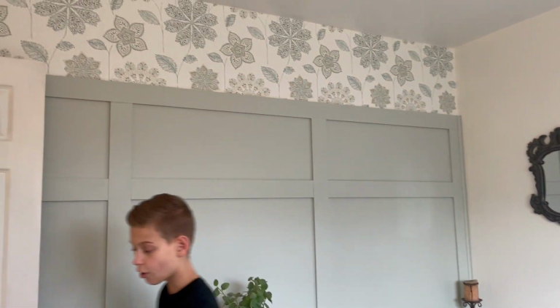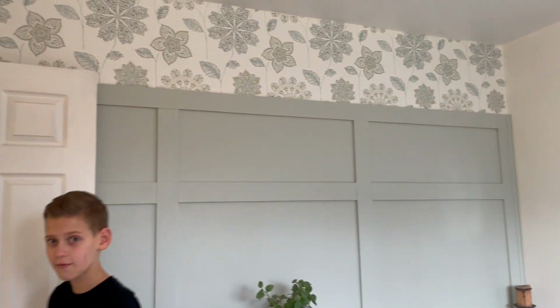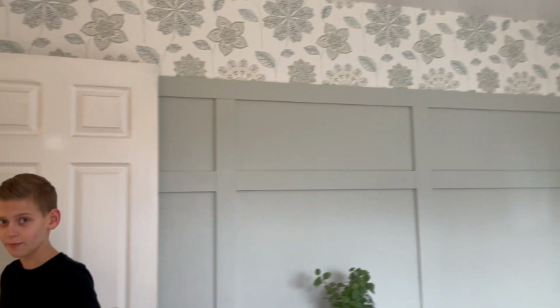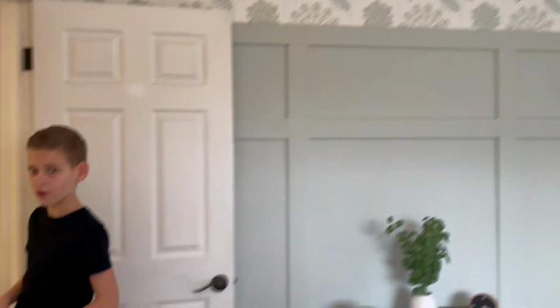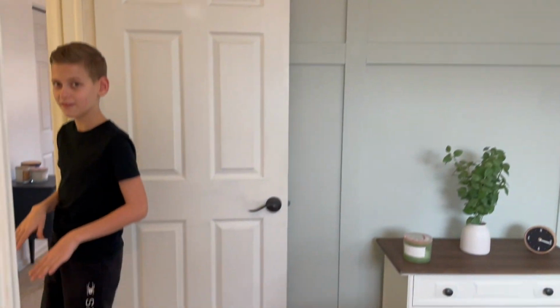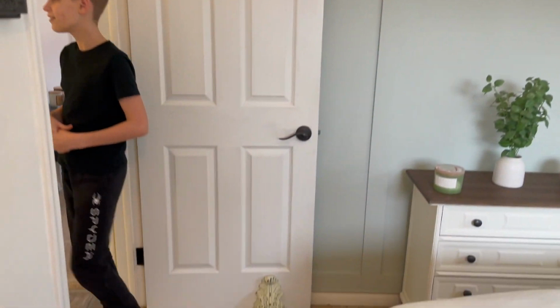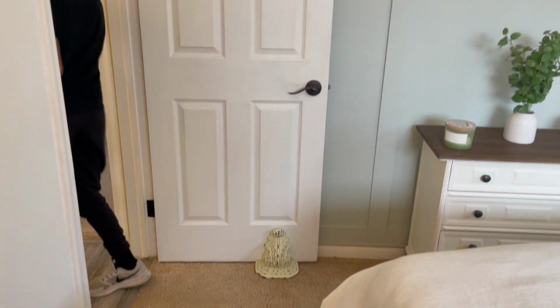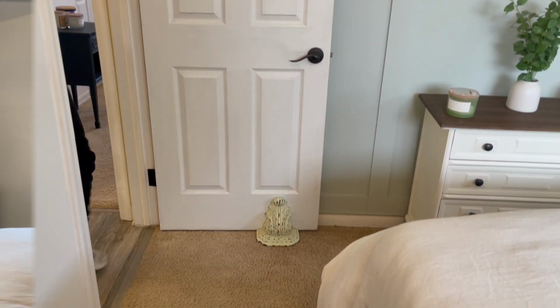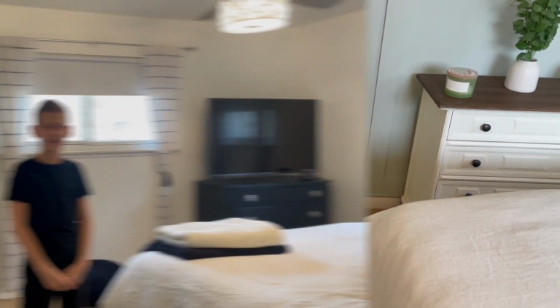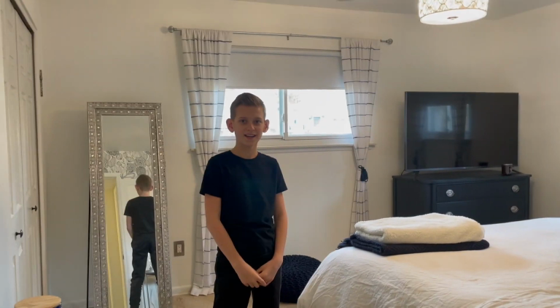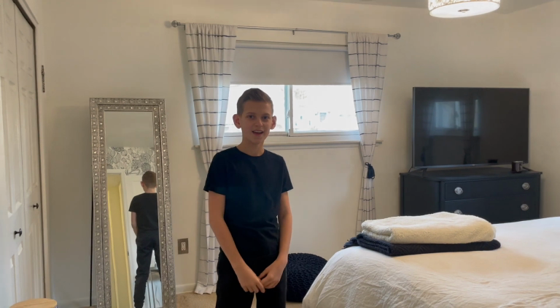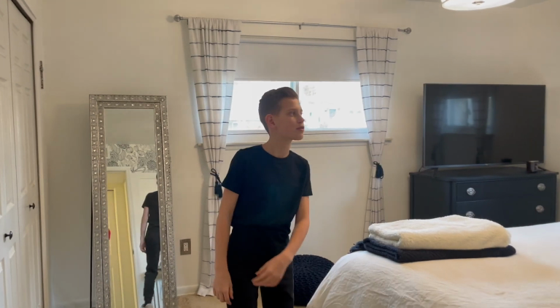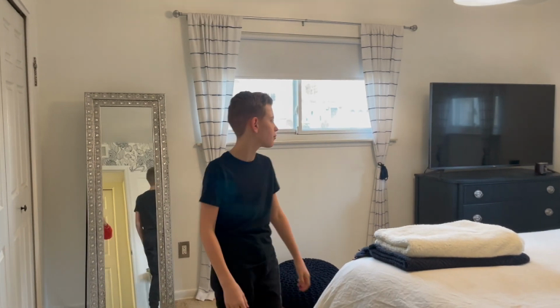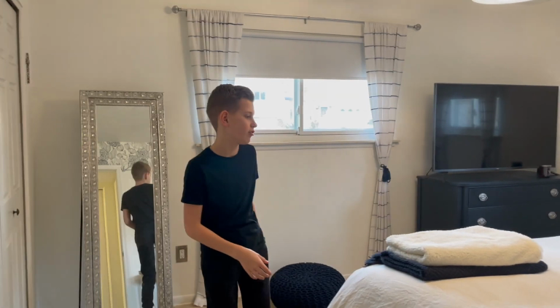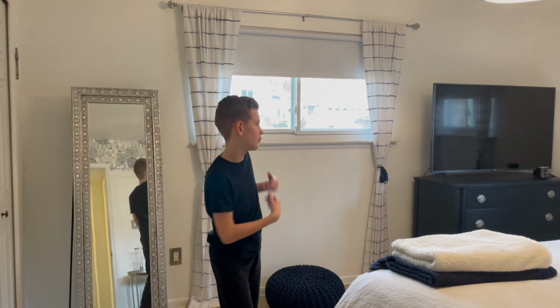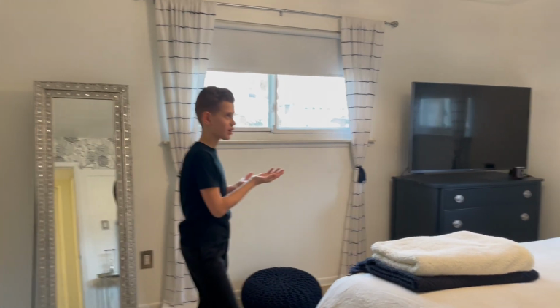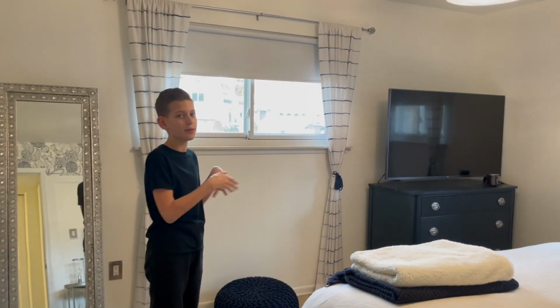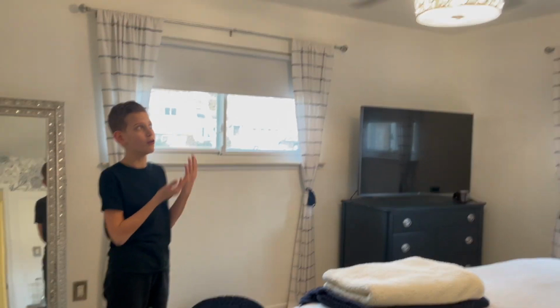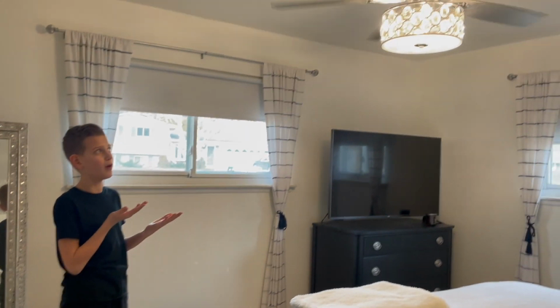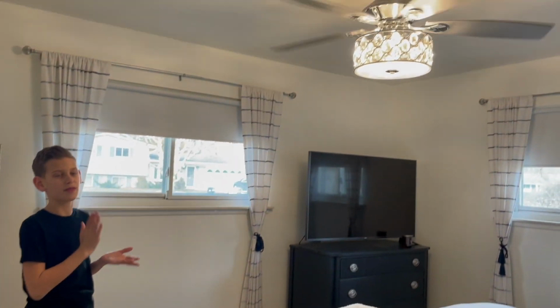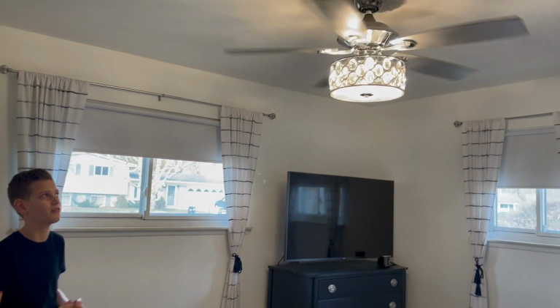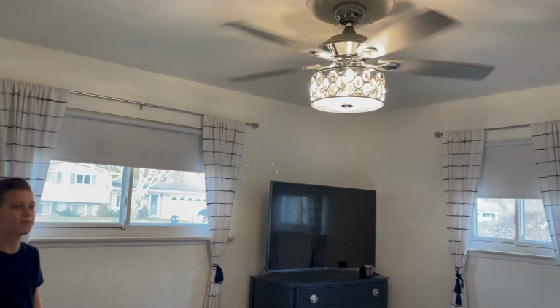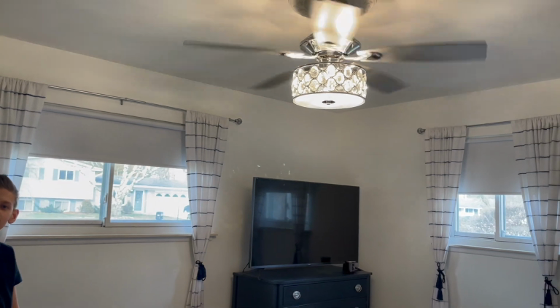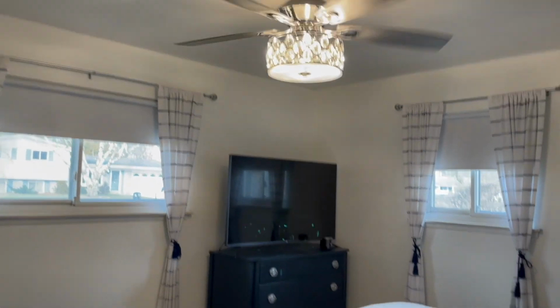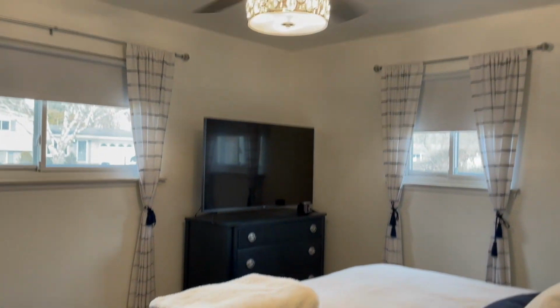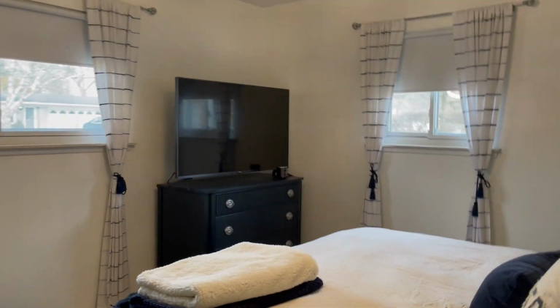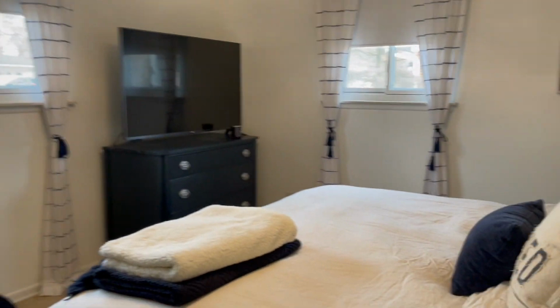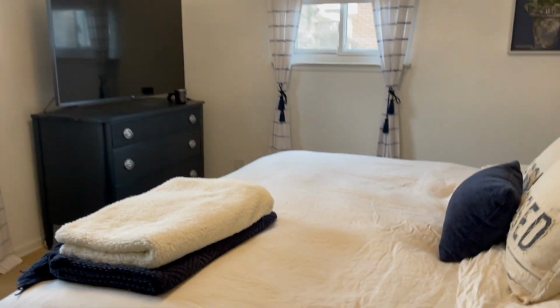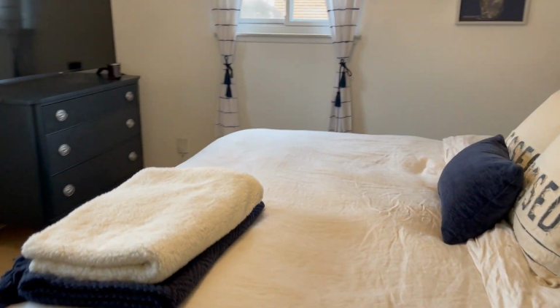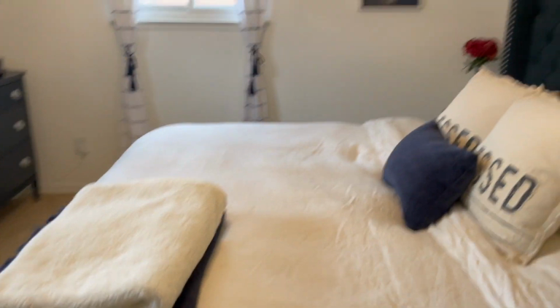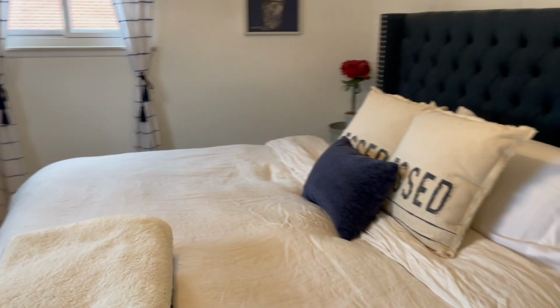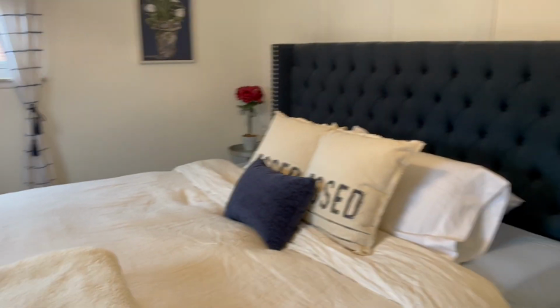All the bedrooms have carpet. This is the primary bedroom, with two windows again. It's the only one with a ceiling fan, and it also features the board and batten and wallpaper.